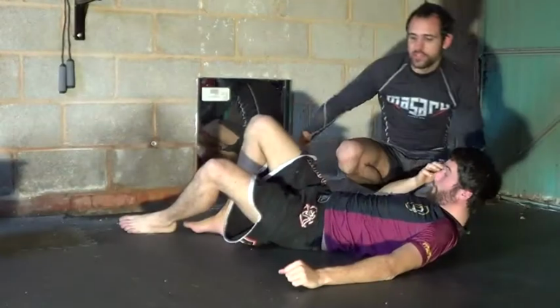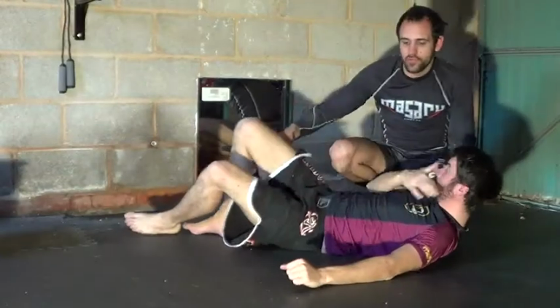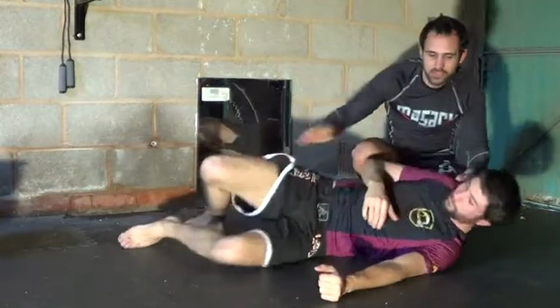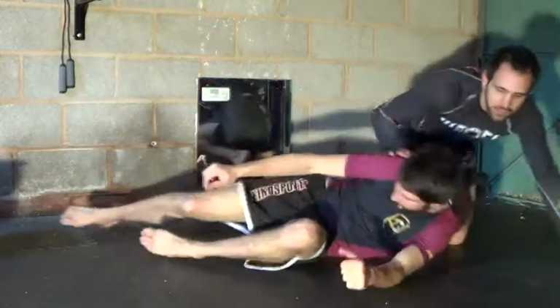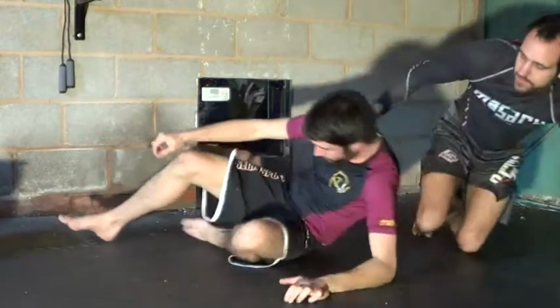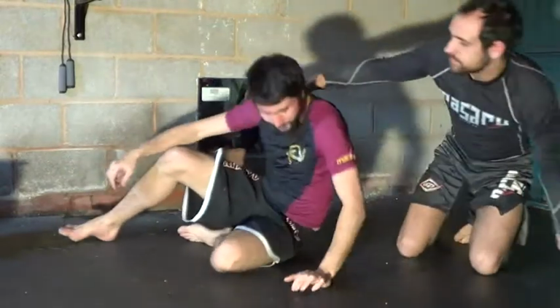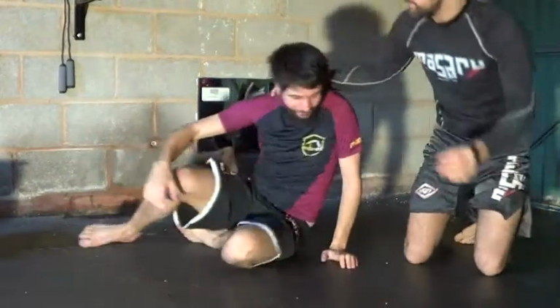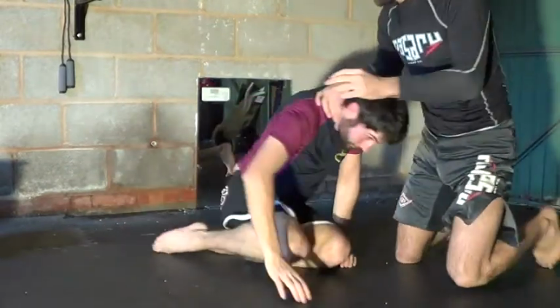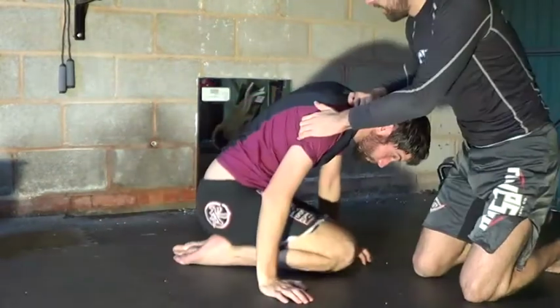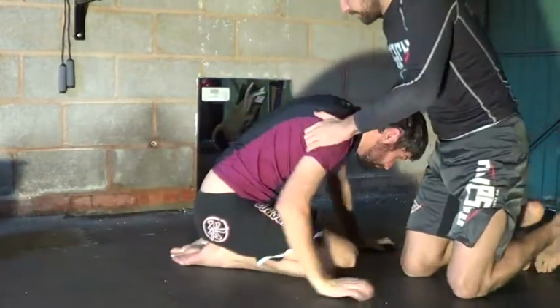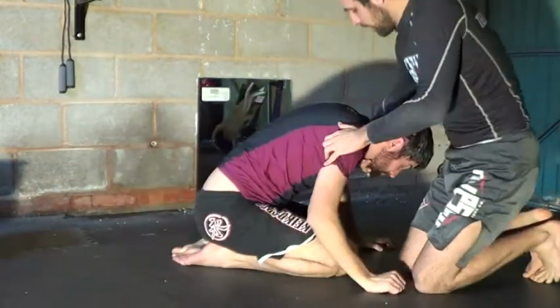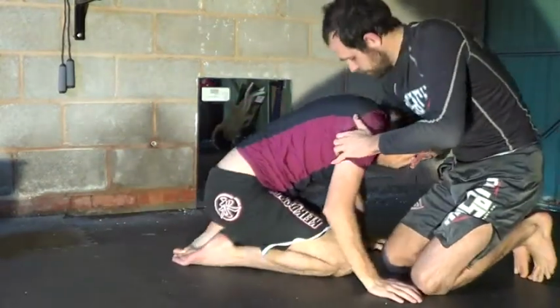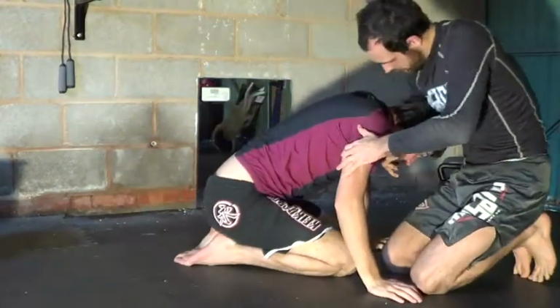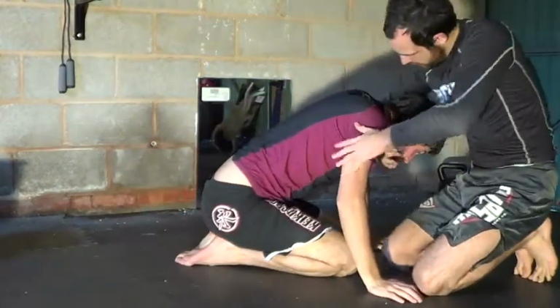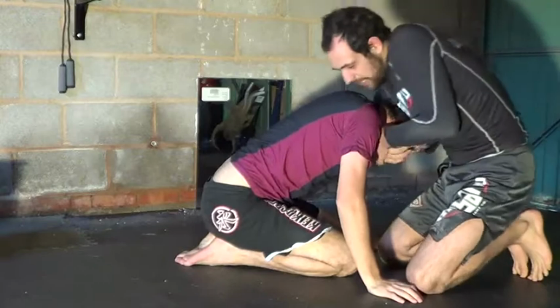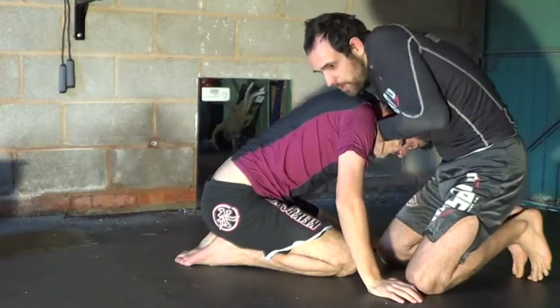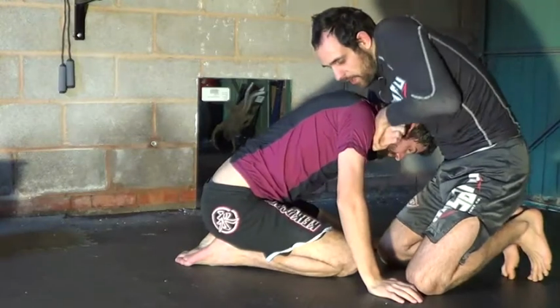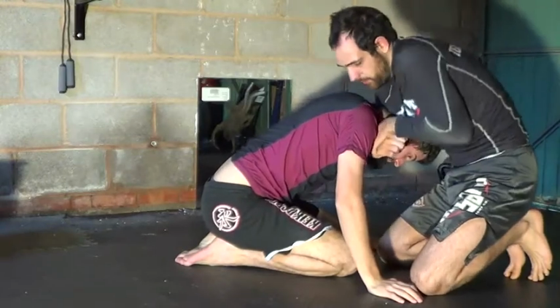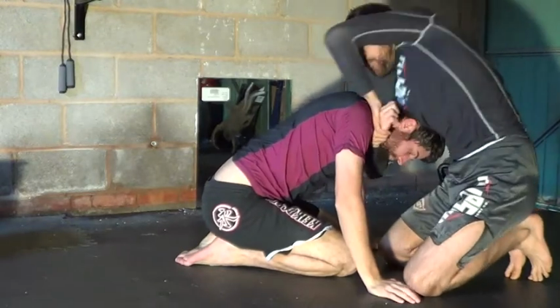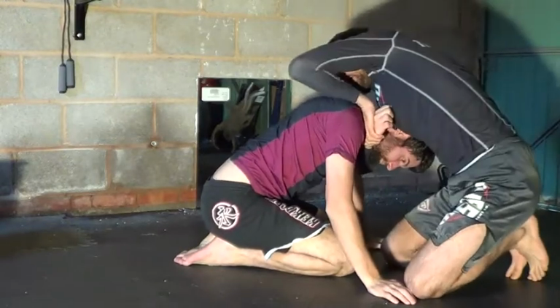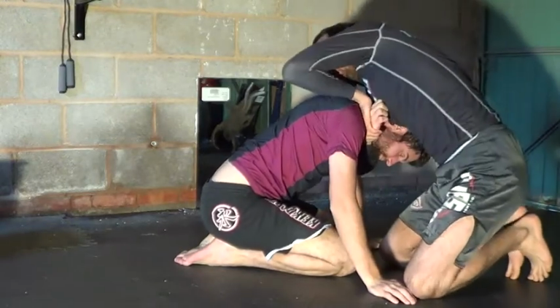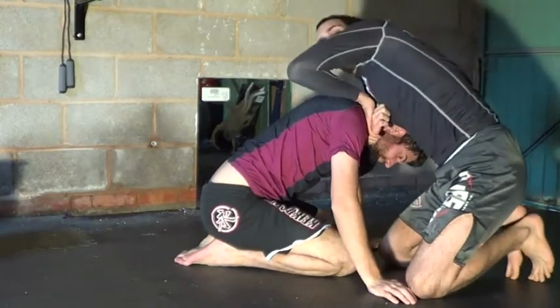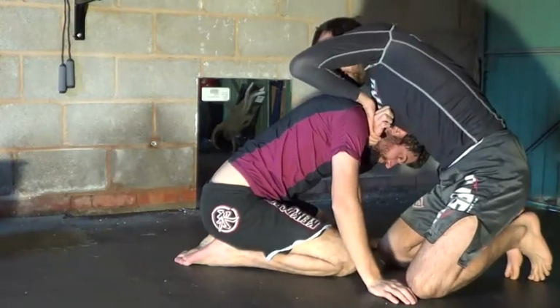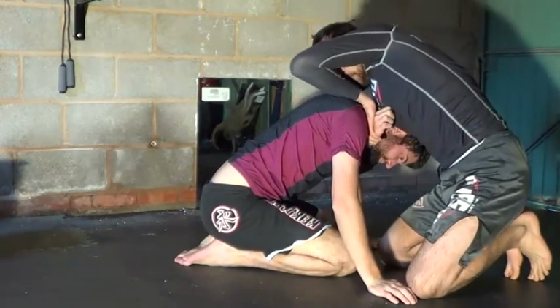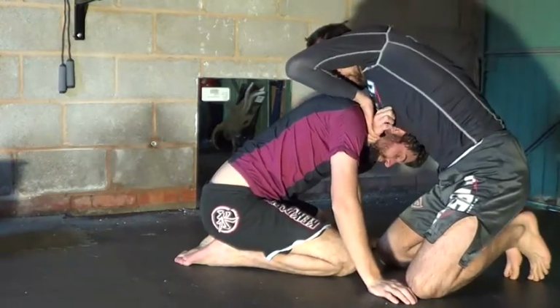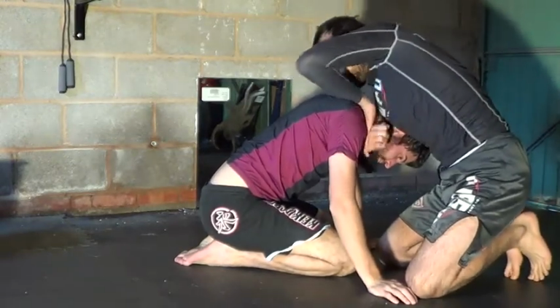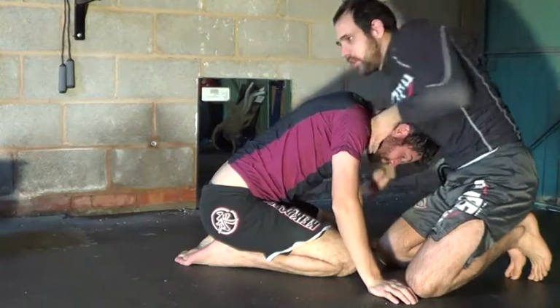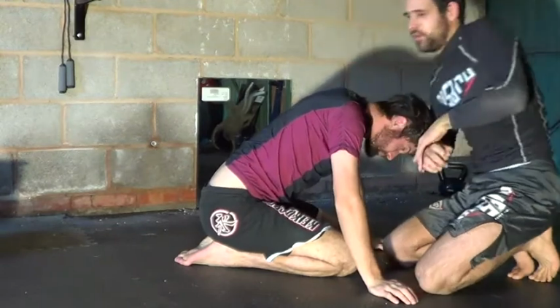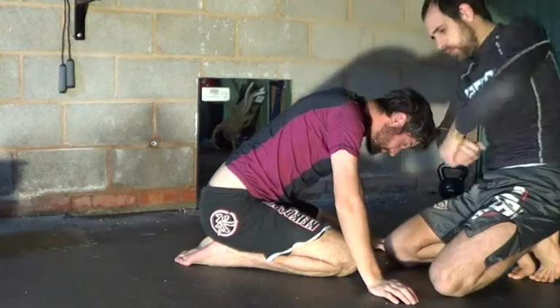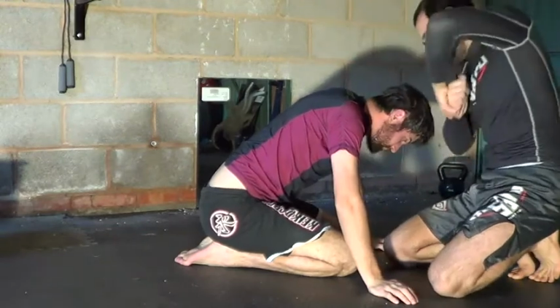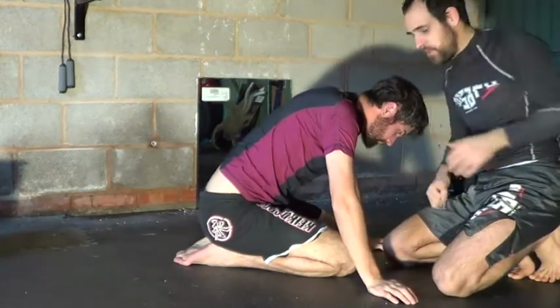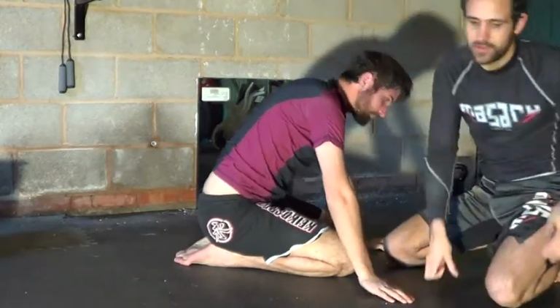Looking at the grip - I'm coming under his chin, going a little bit deeper, and keeping my elbow high. This is kind of Marcelo Garcia style, and it's probably the easiest way to finish a guillotine.